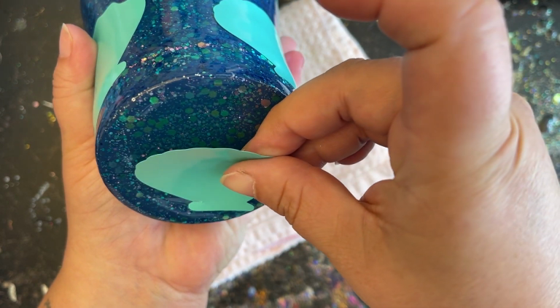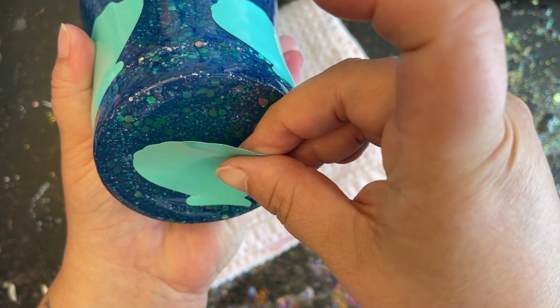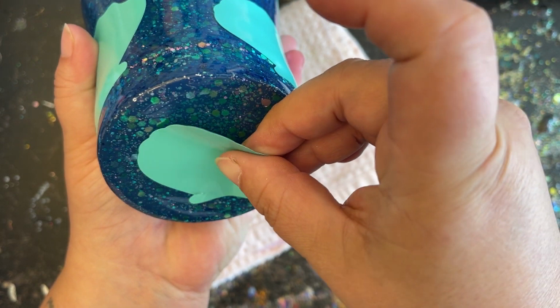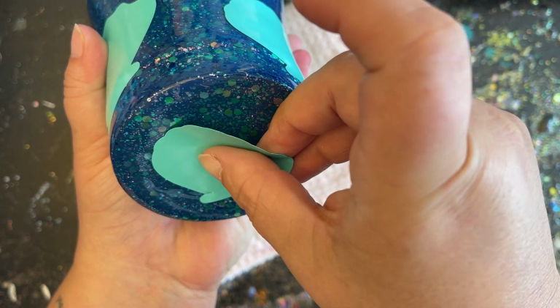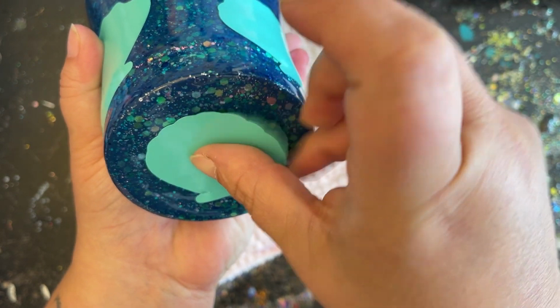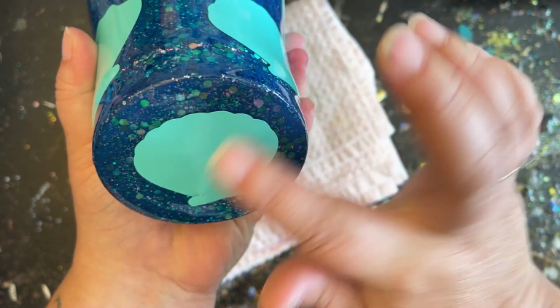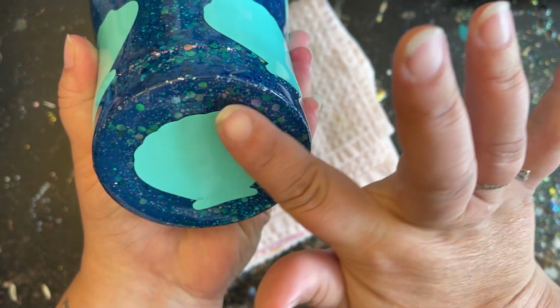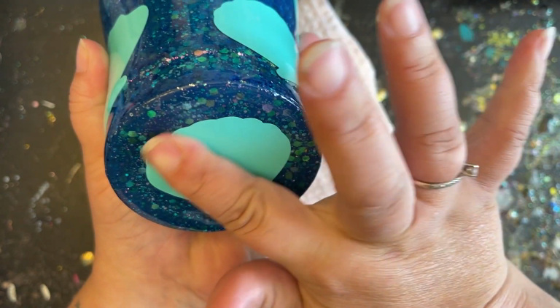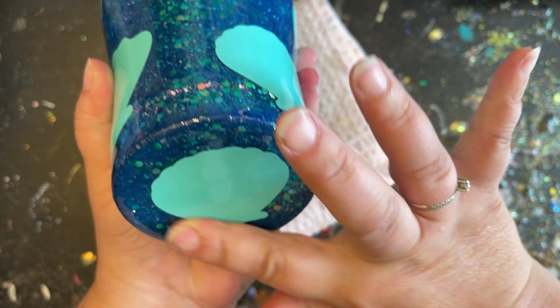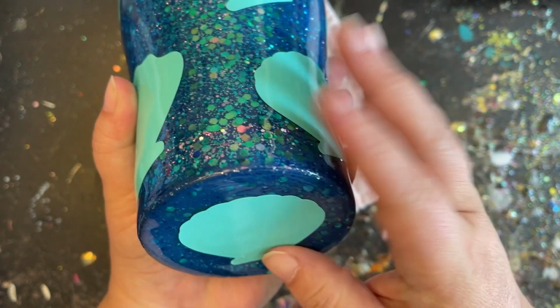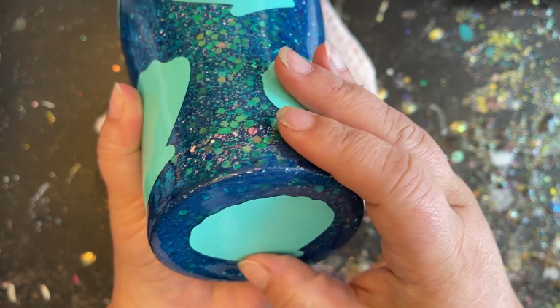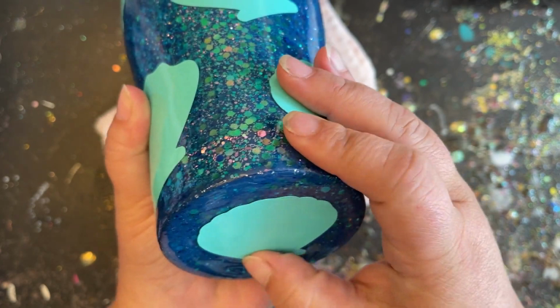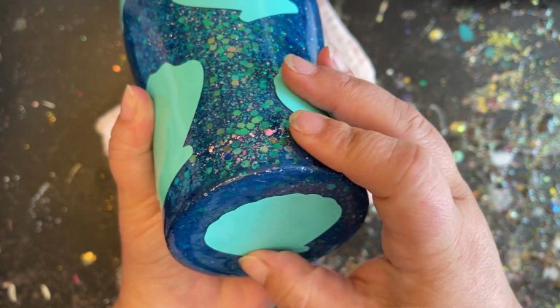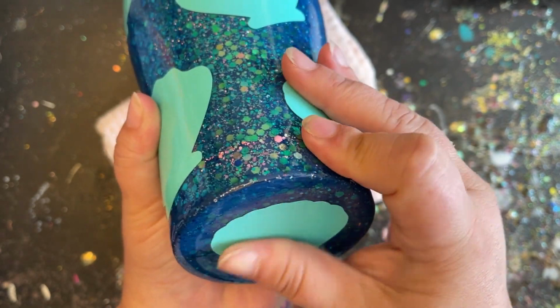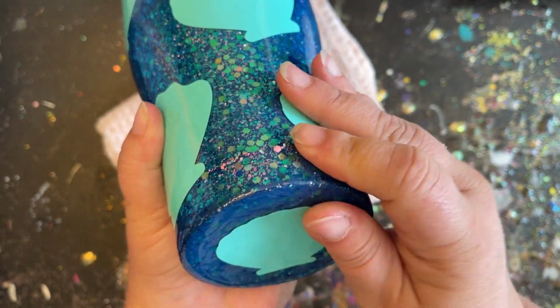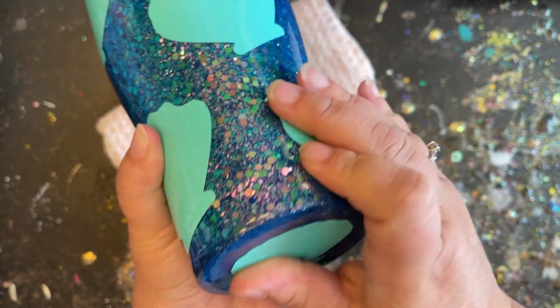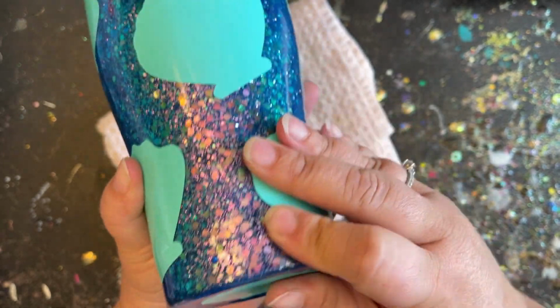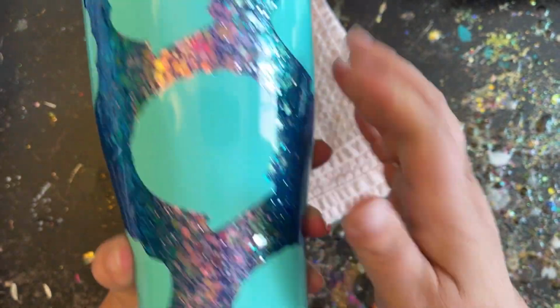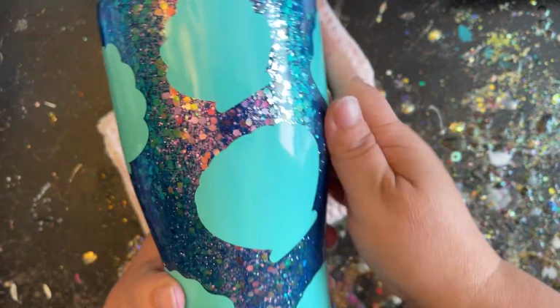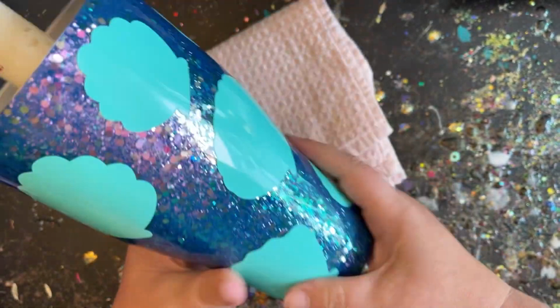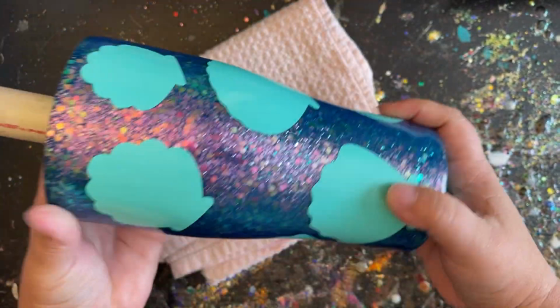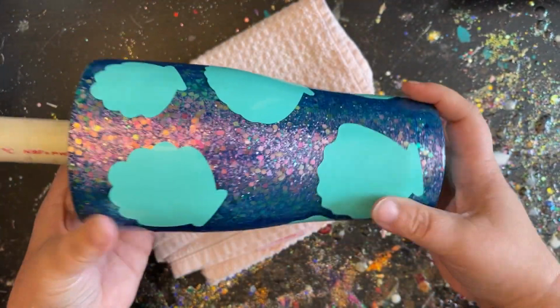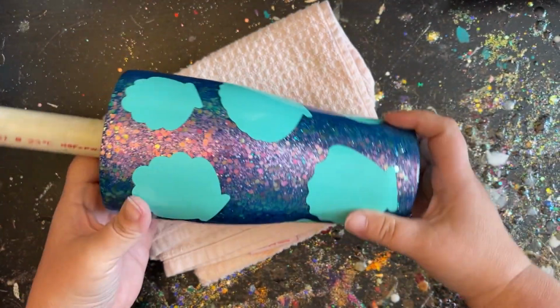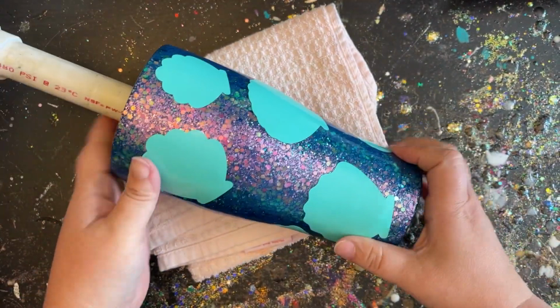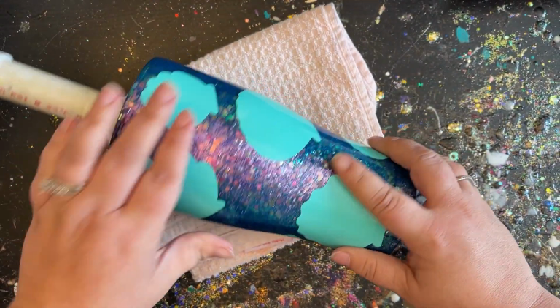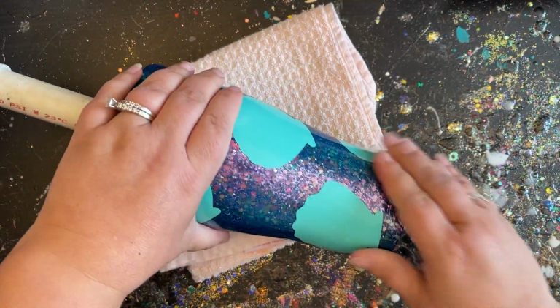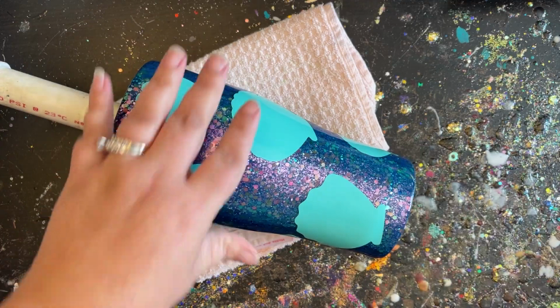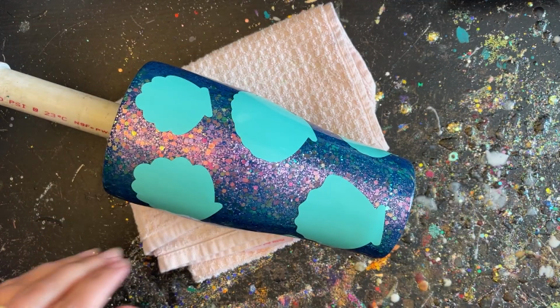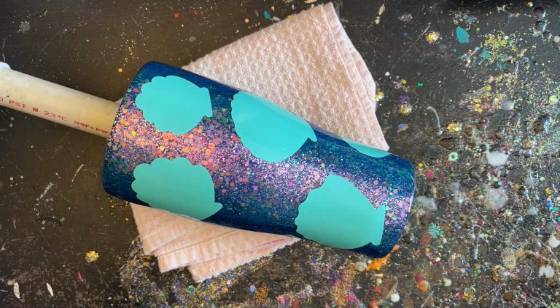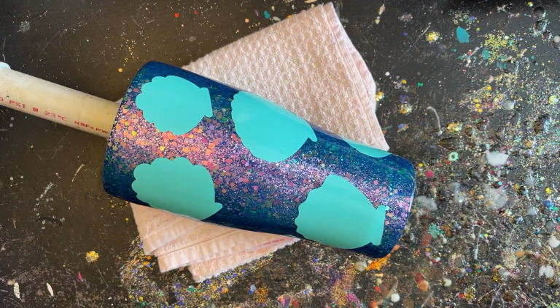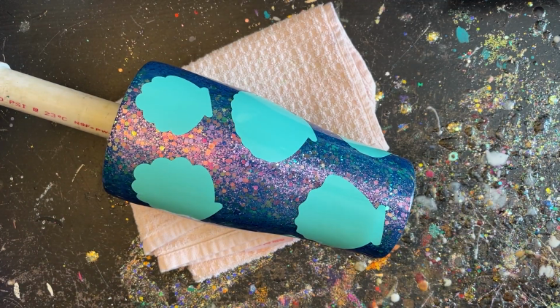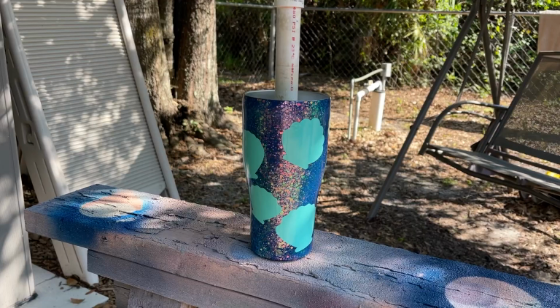After I place this down, I'm just going to make sure that everything is nice and smooth so that no paint leaks up underneath our silhouettes. Now we're ready to move outside.